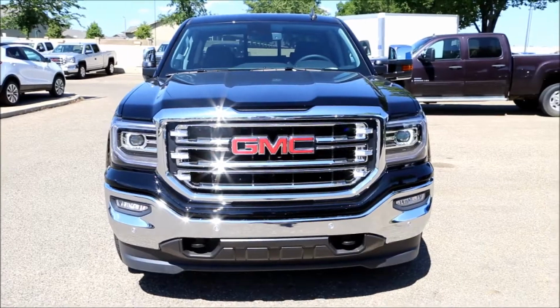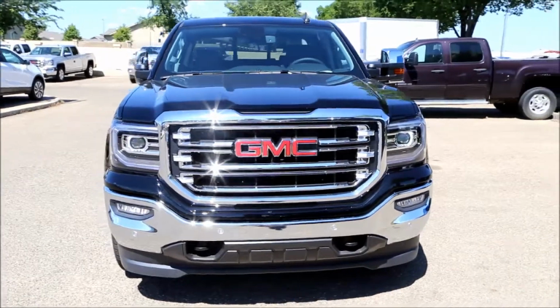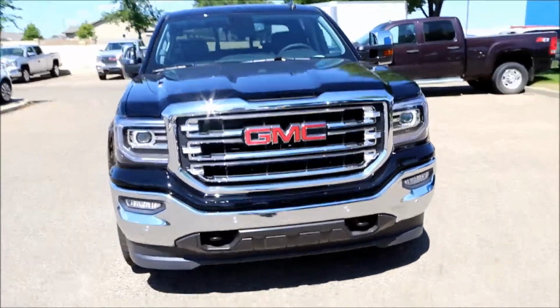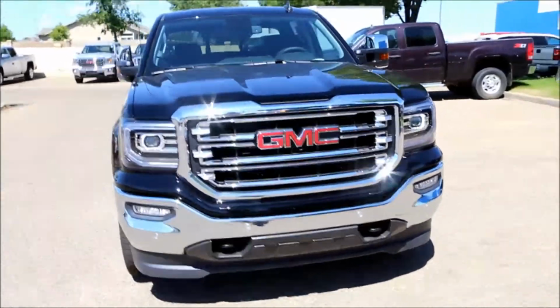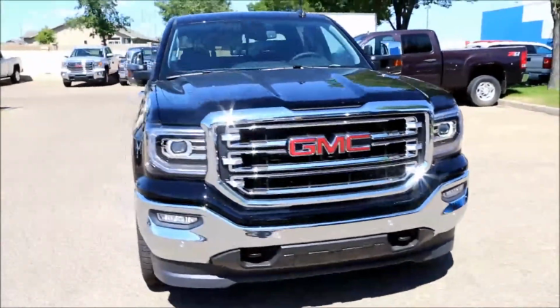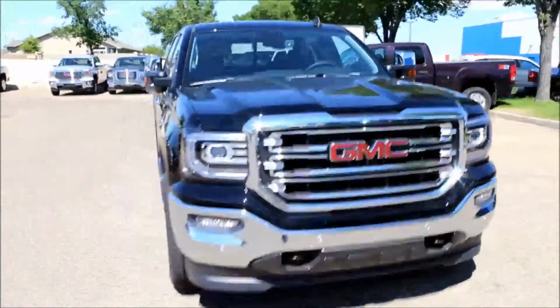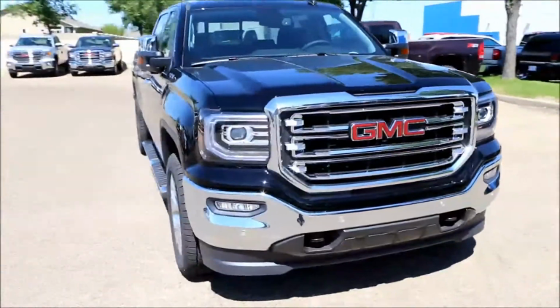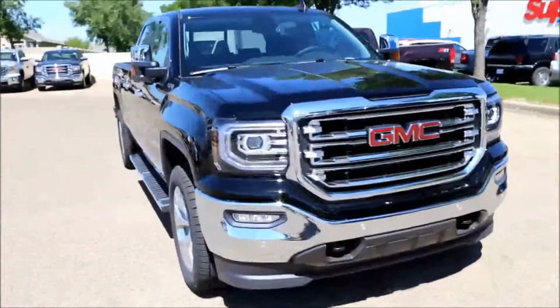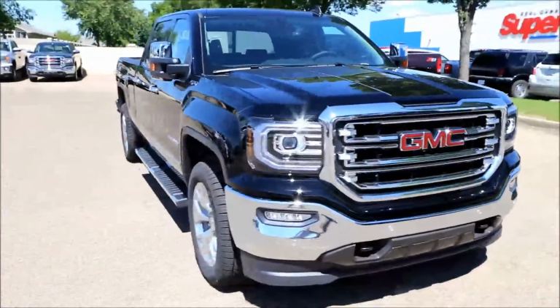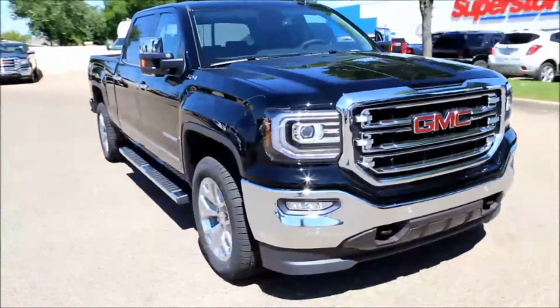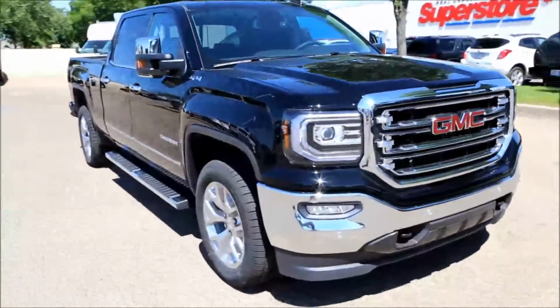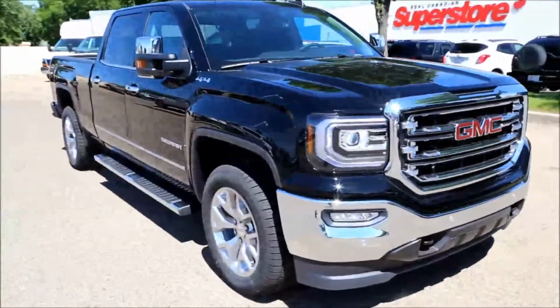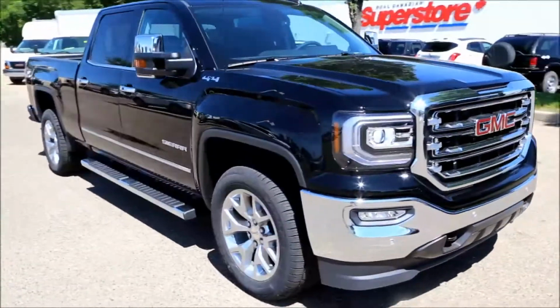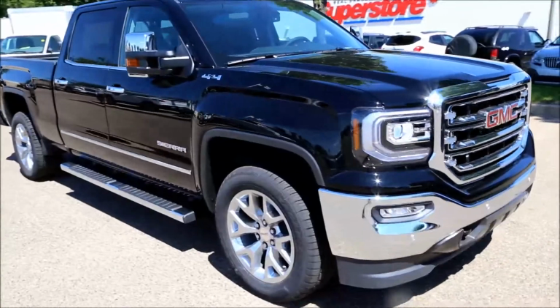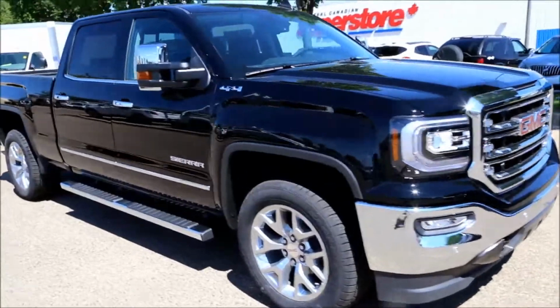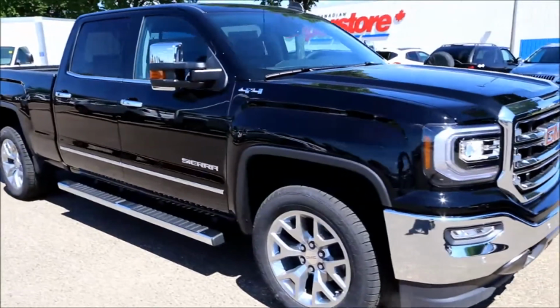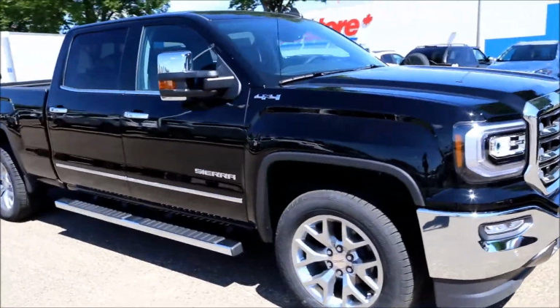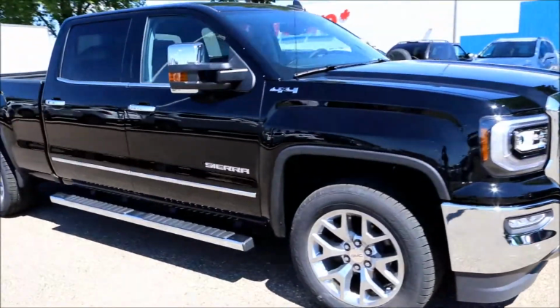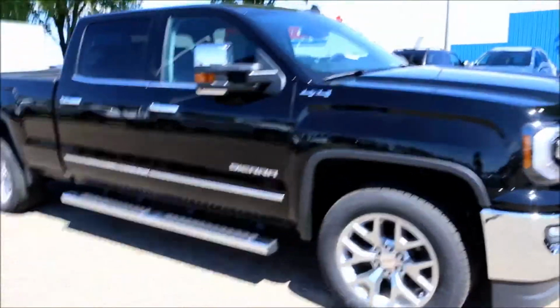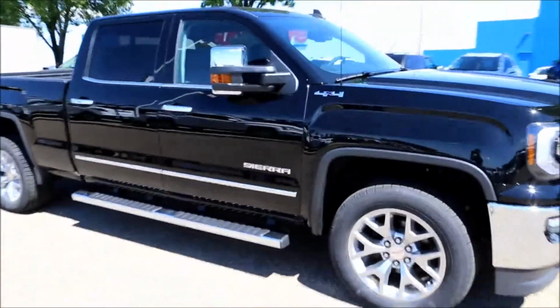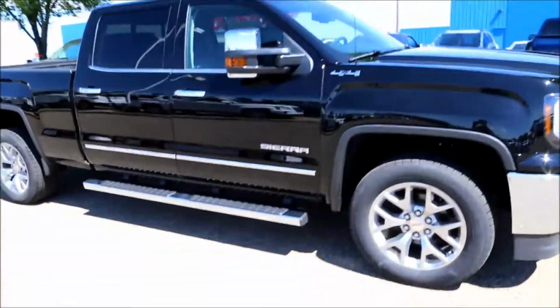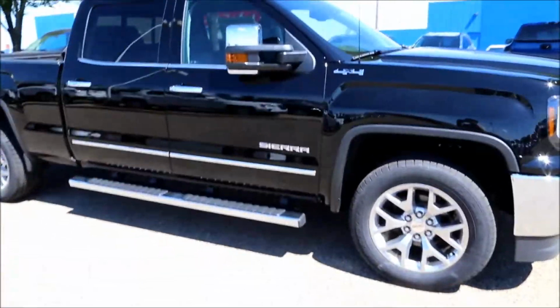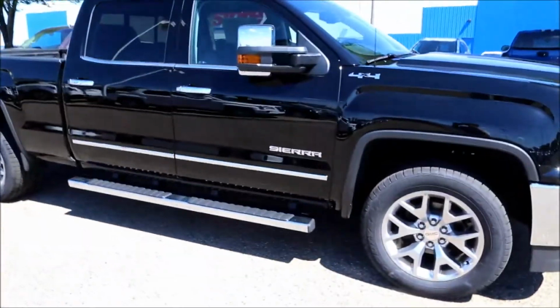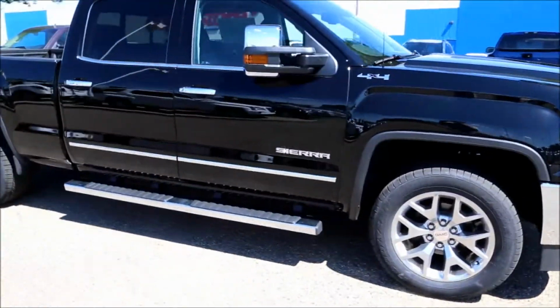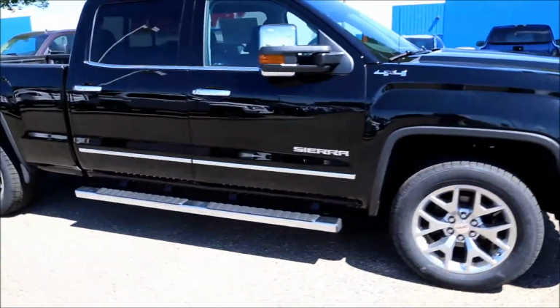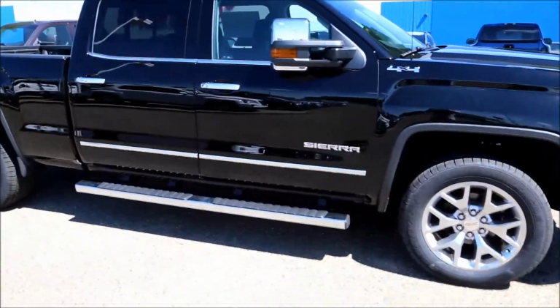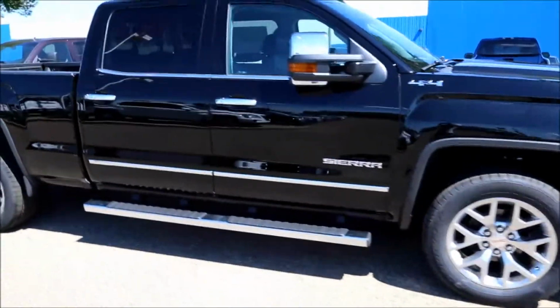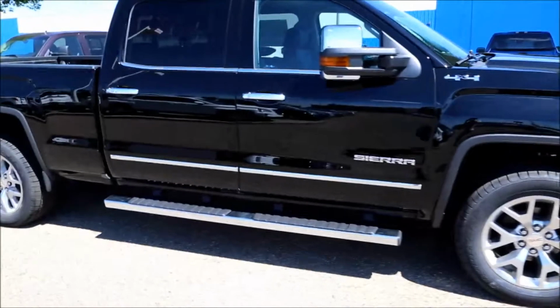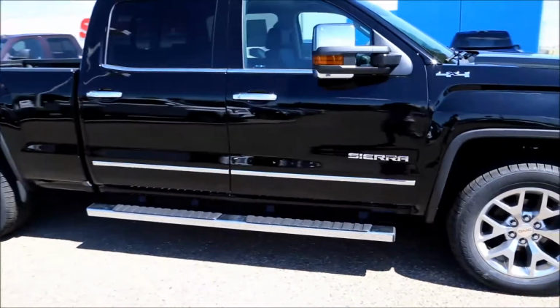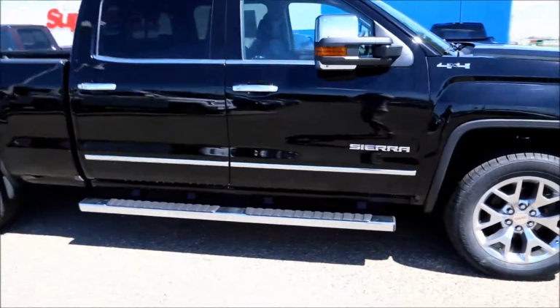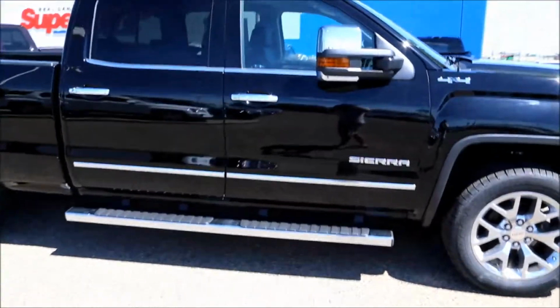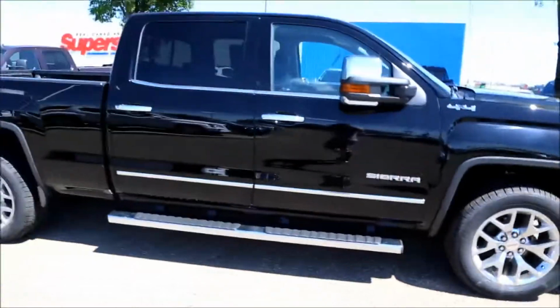Welcome to Davis Buick GMC here in Medicine Hat. Here we have a new 2017 GMC Sierra SLT 1500.